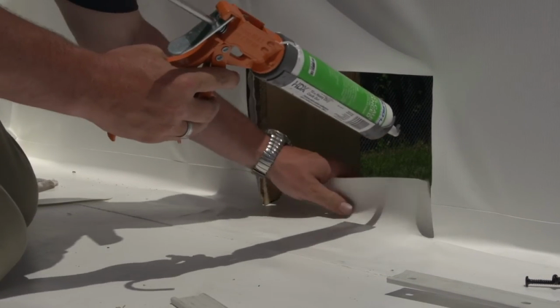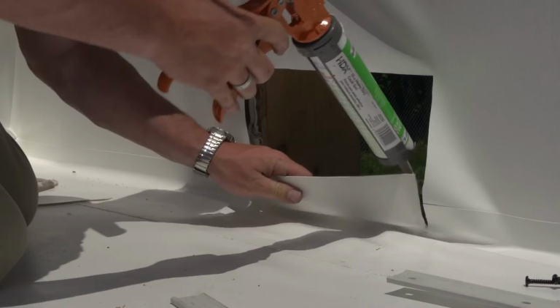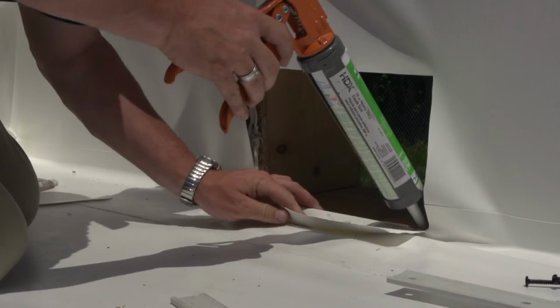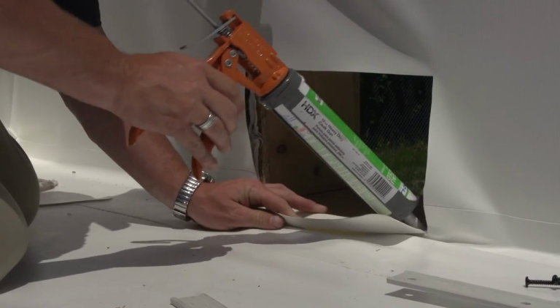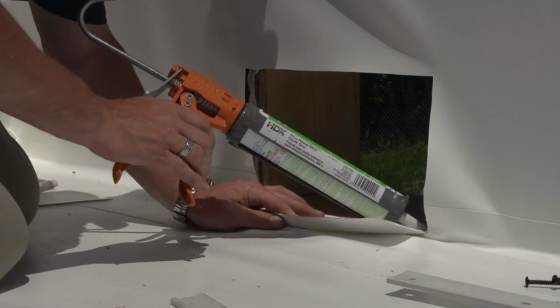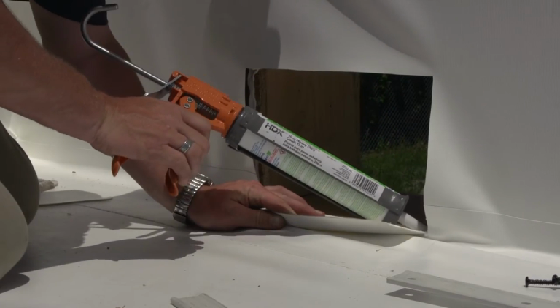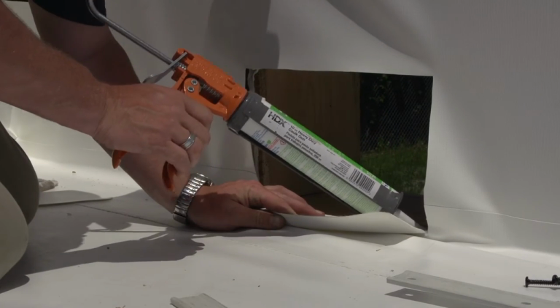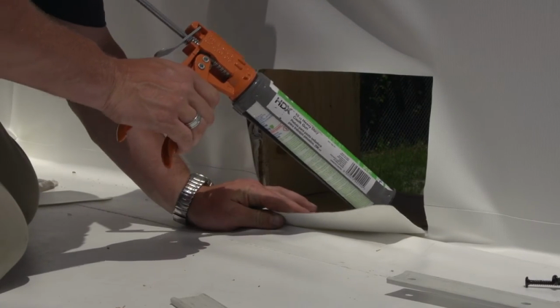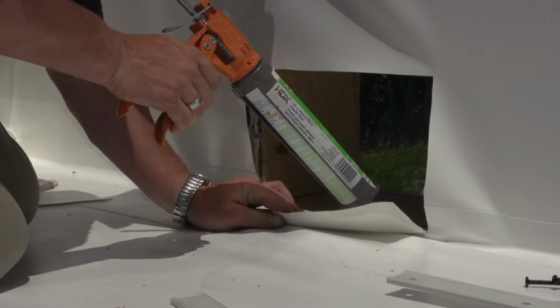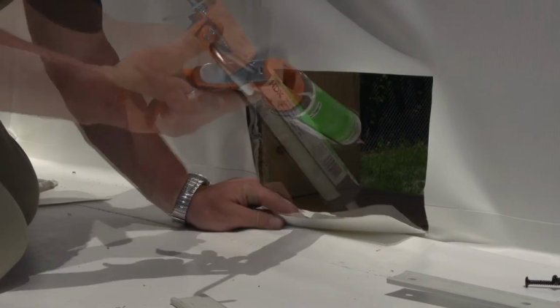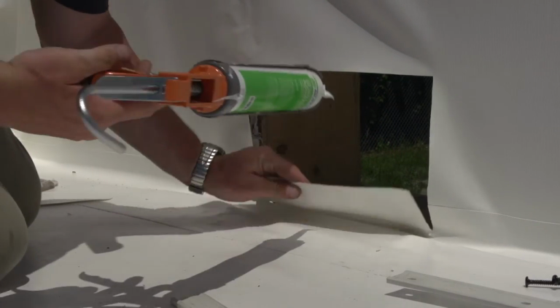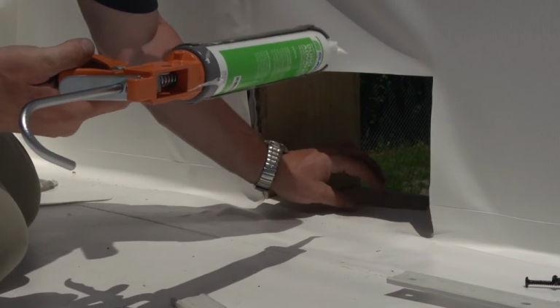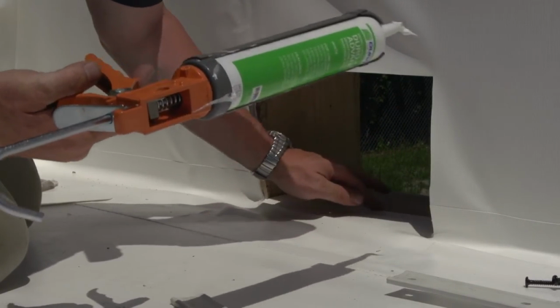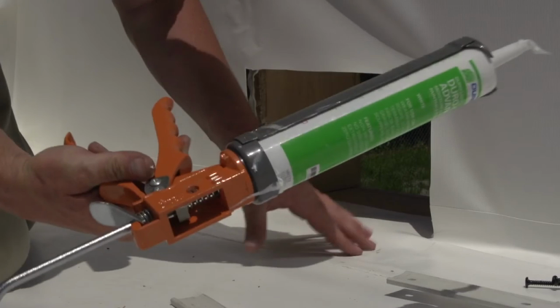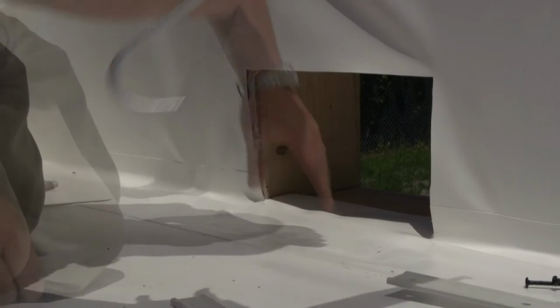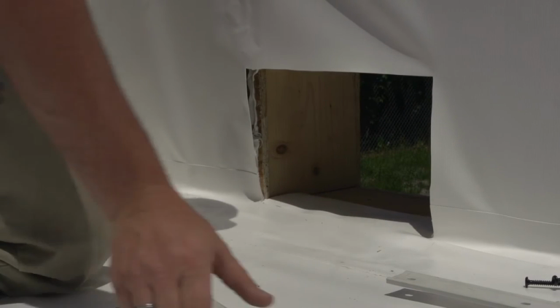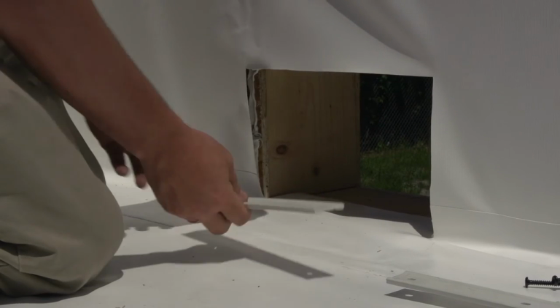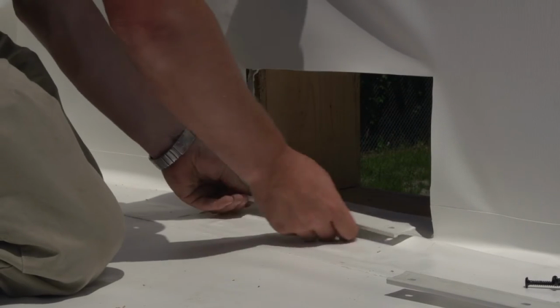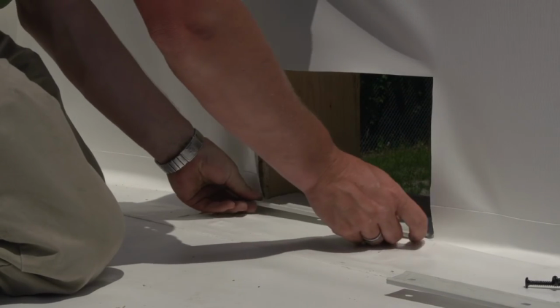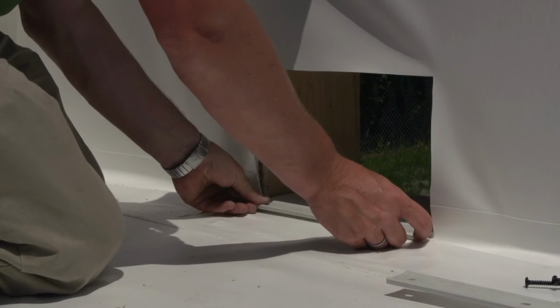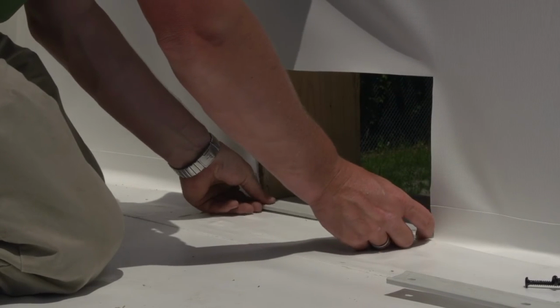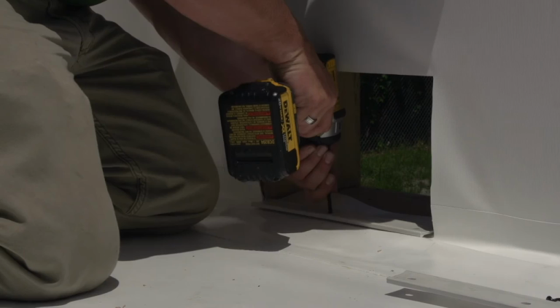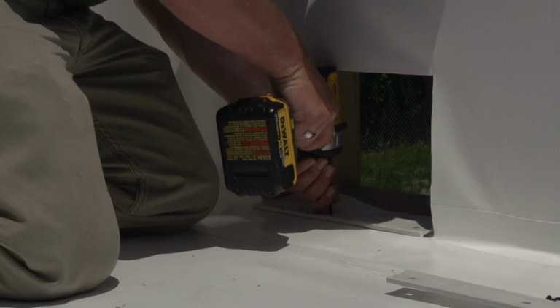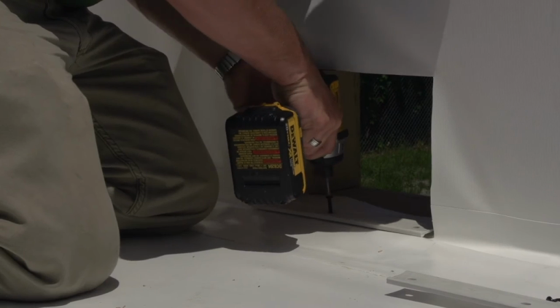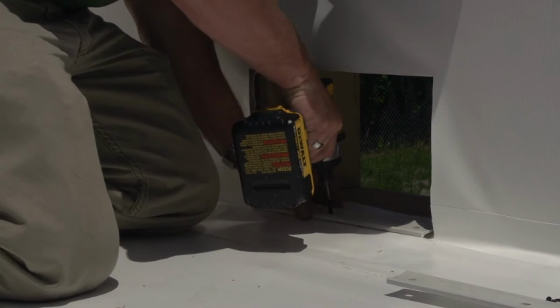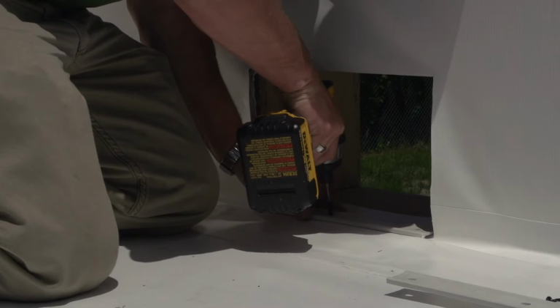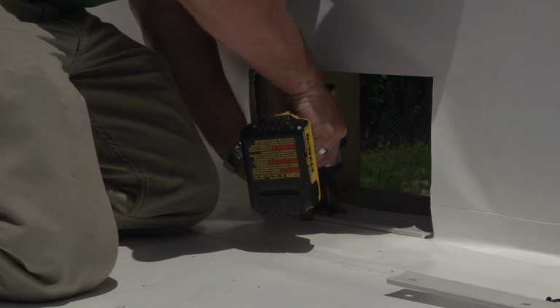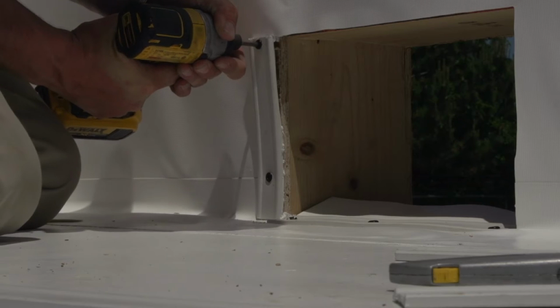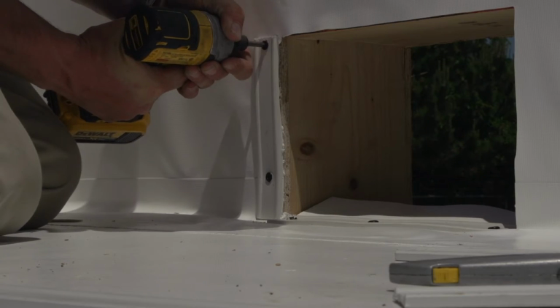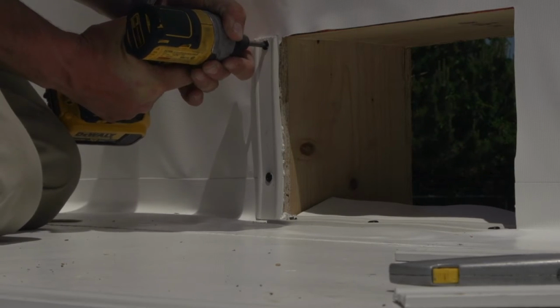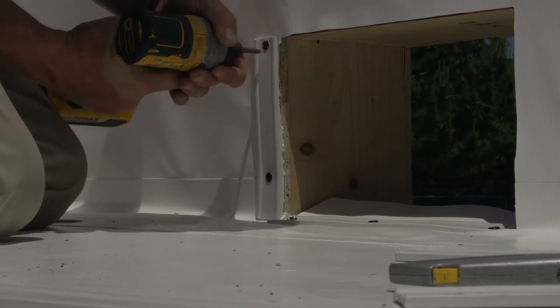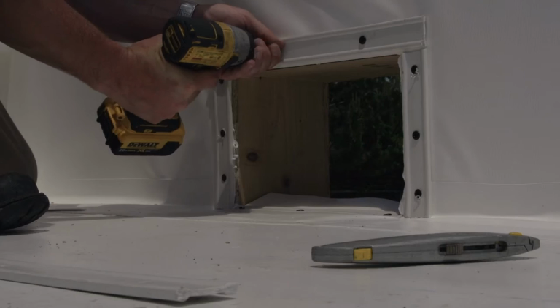When finished, apply sealant to the bottom of the substrate and fold the membrane over to cover the base. Terminate around the inside opening of the scupper using termination bars and approved fasteners 6 inches on center.